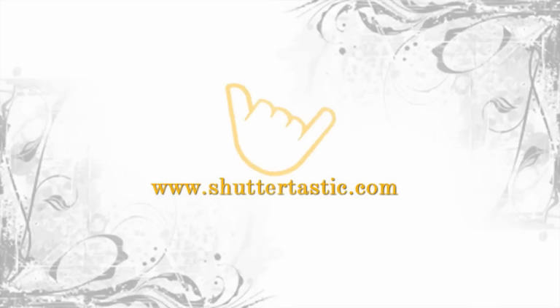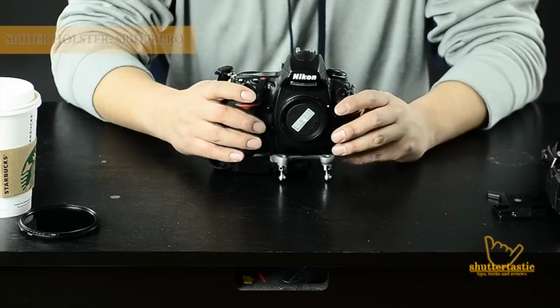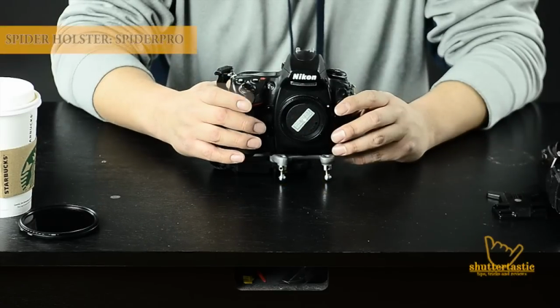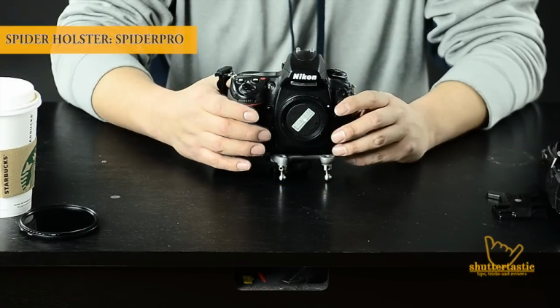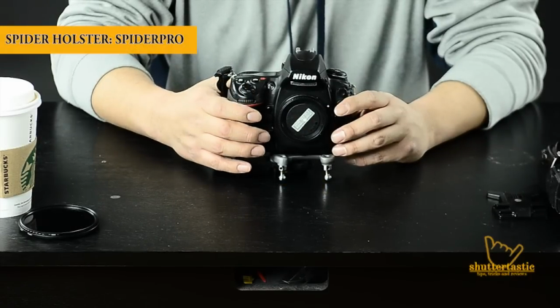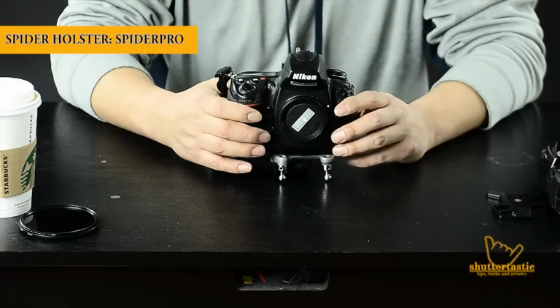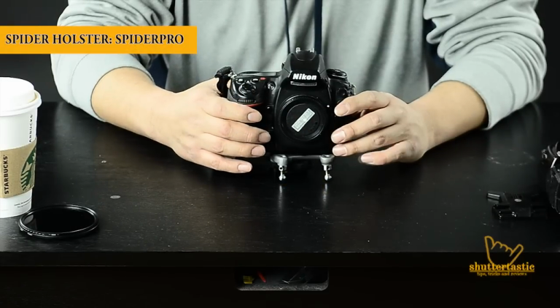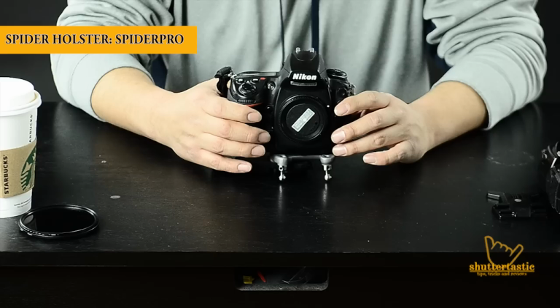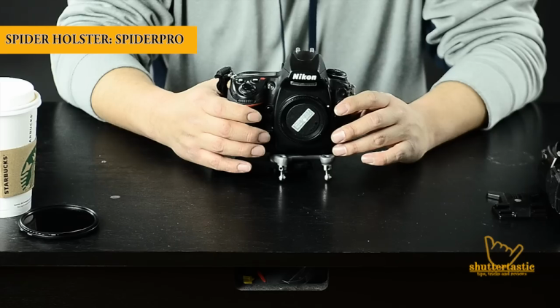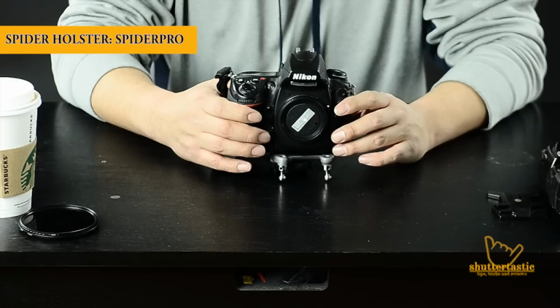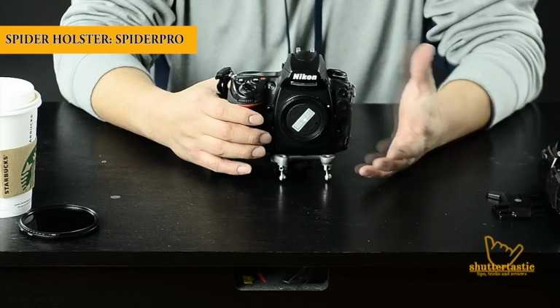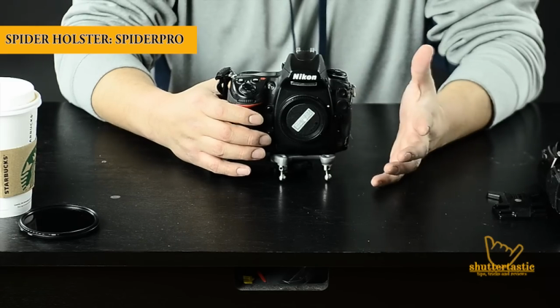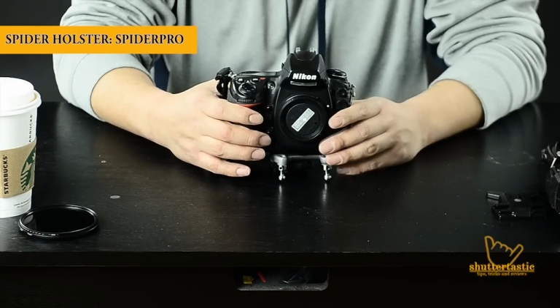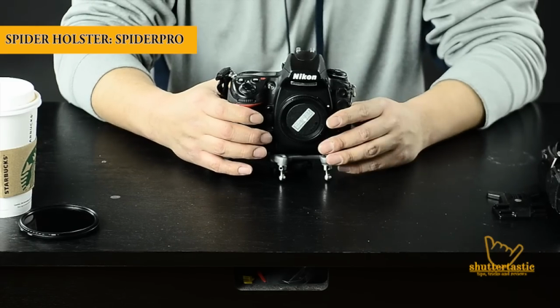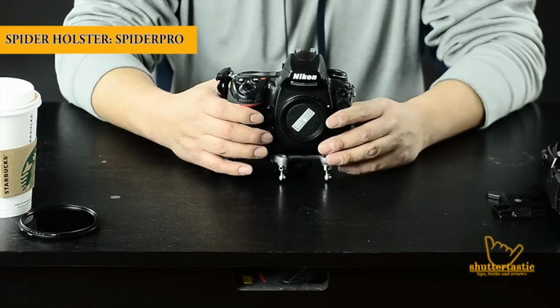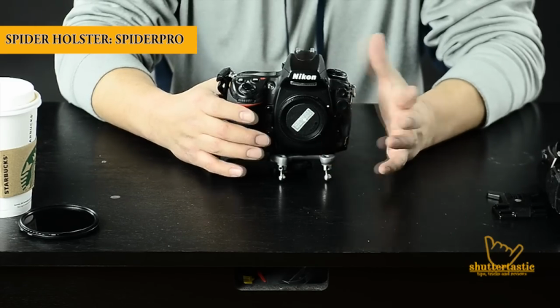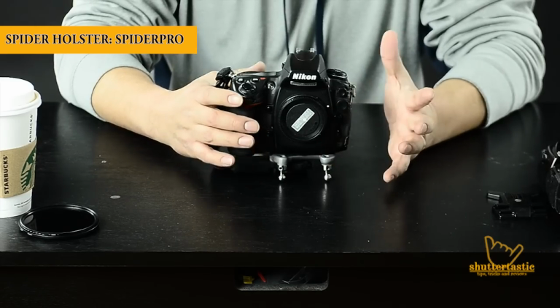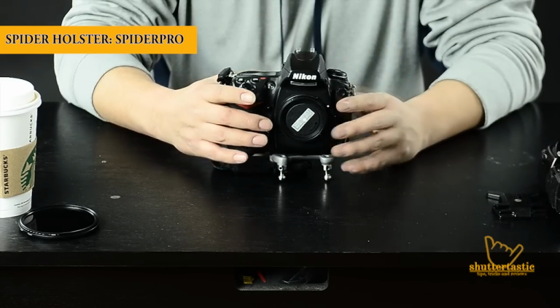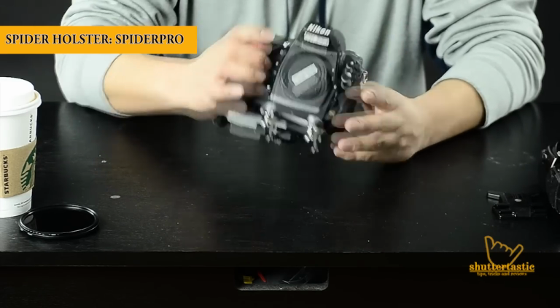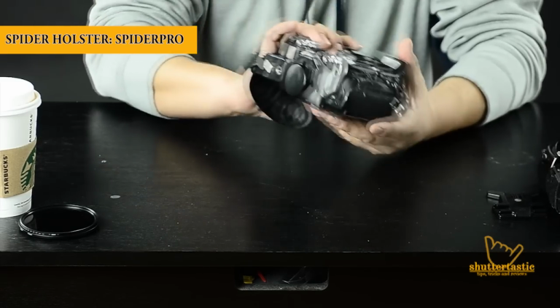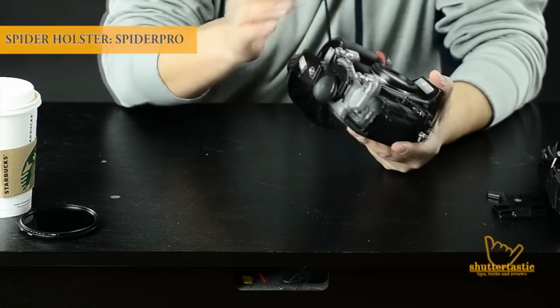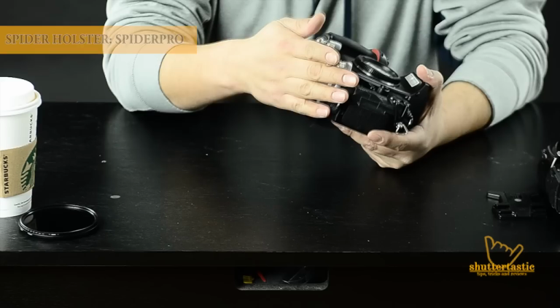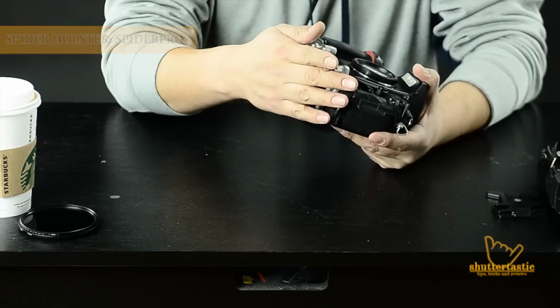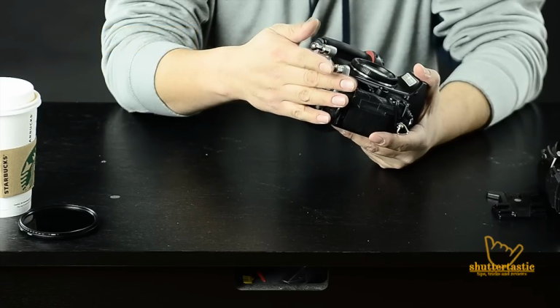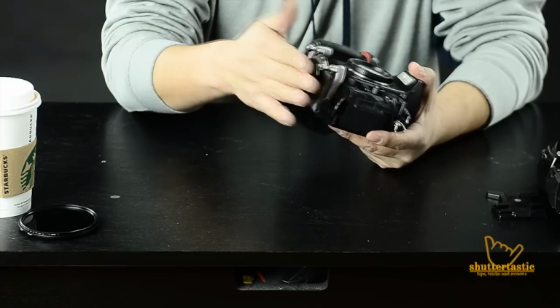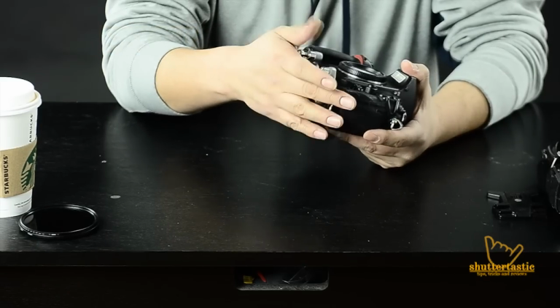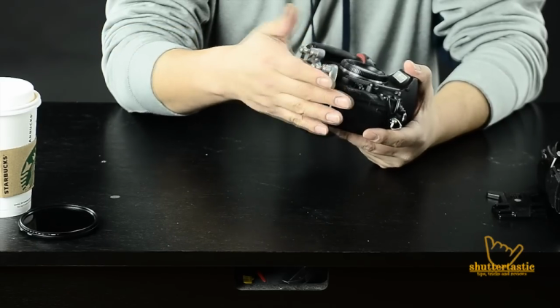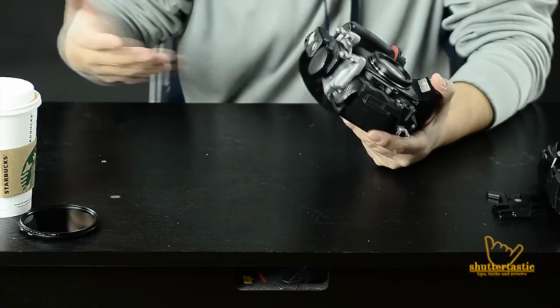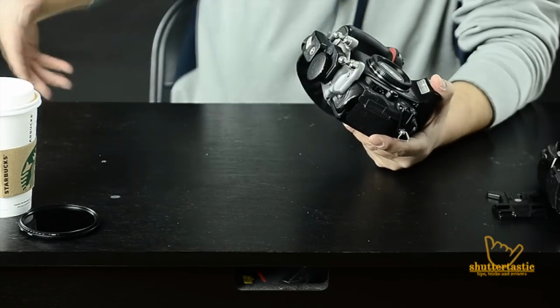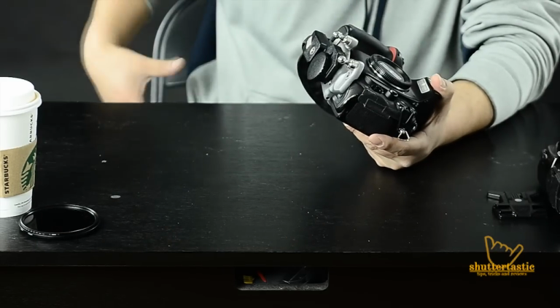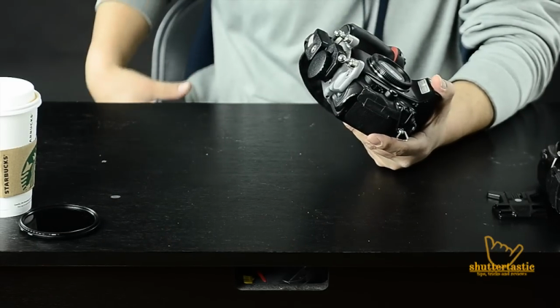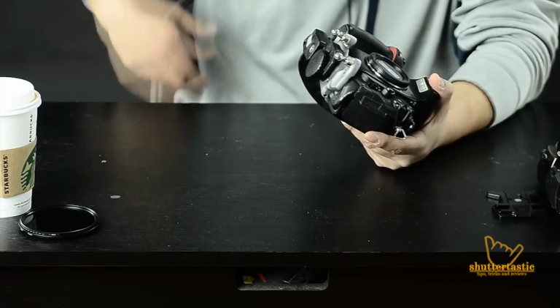Hey guys, today I wanted to talk to you guys about the Spyder holster system. Basically, it's a way to hang your camera off of a belt system.